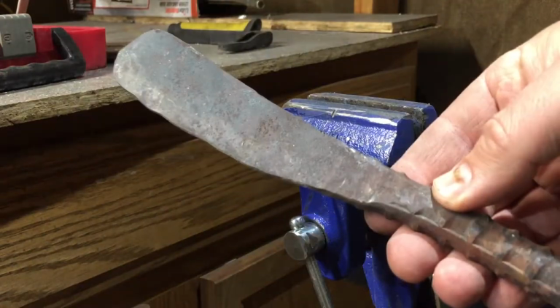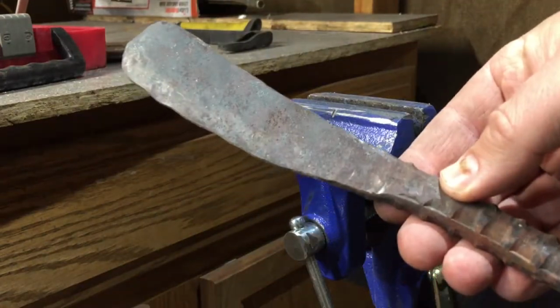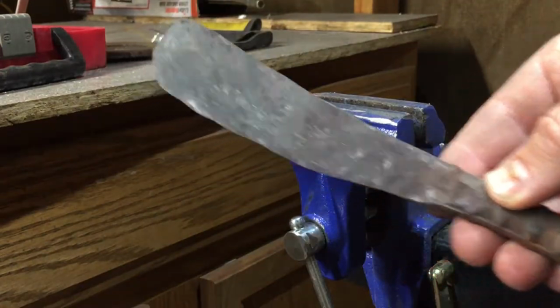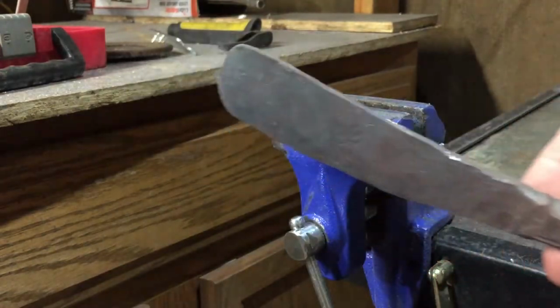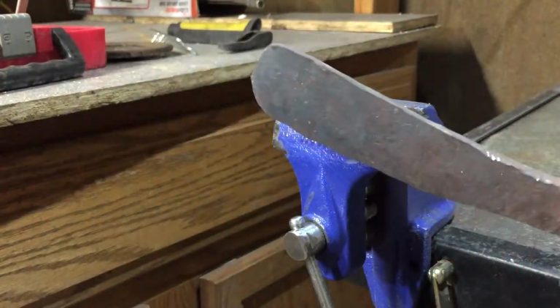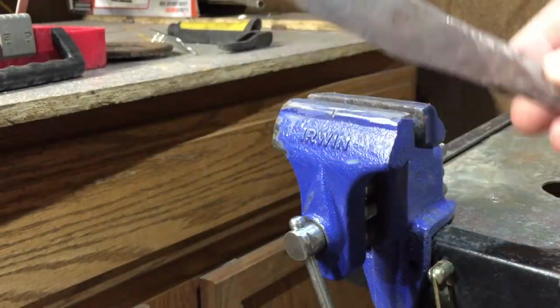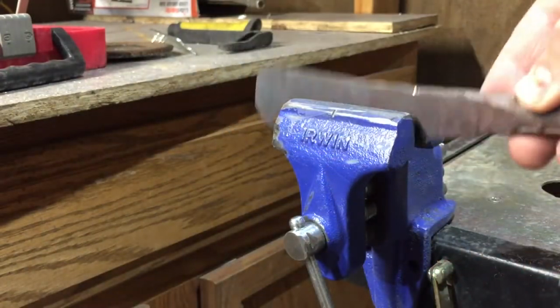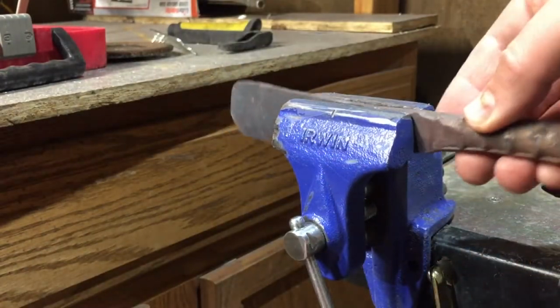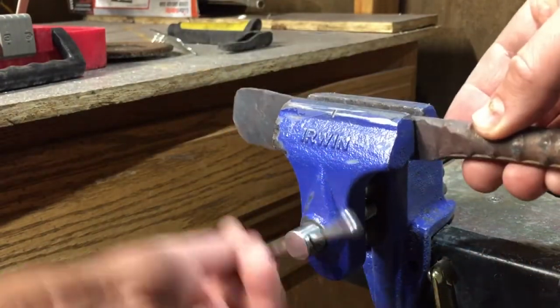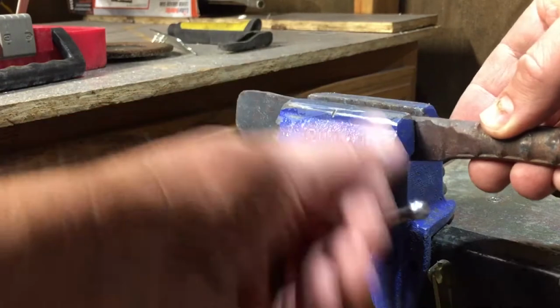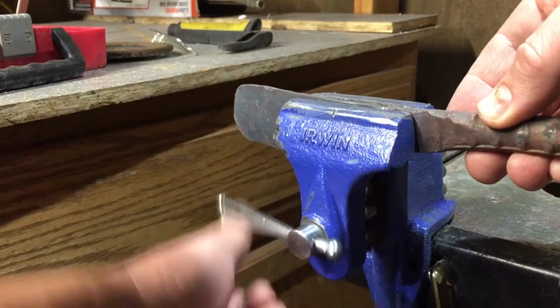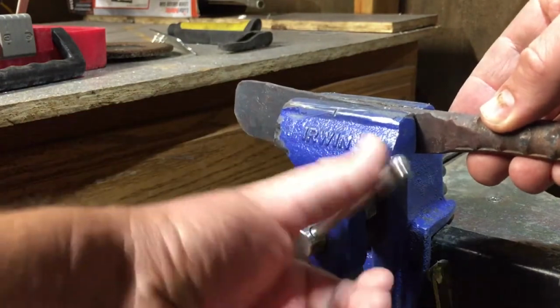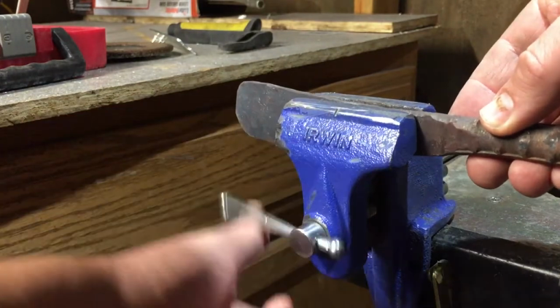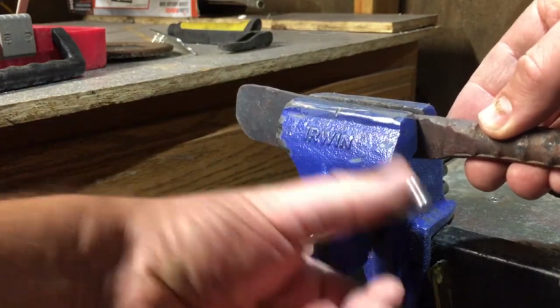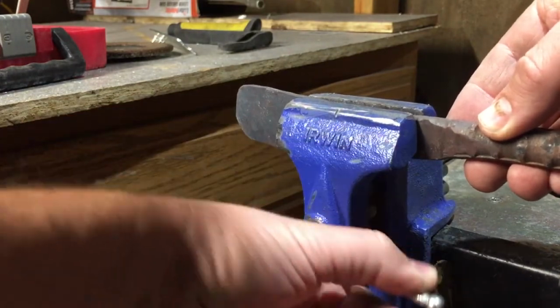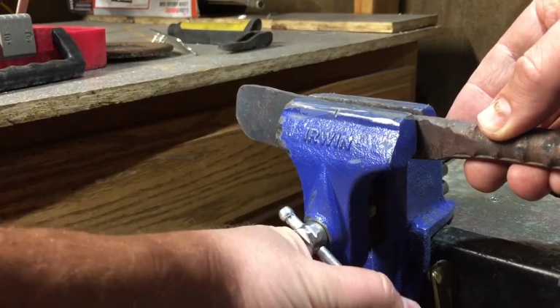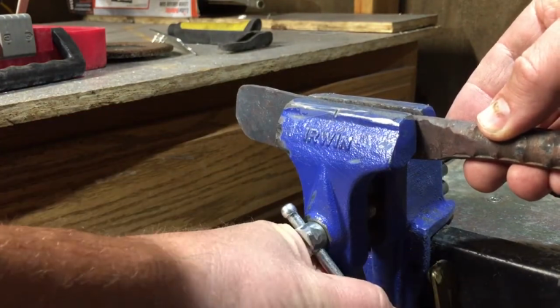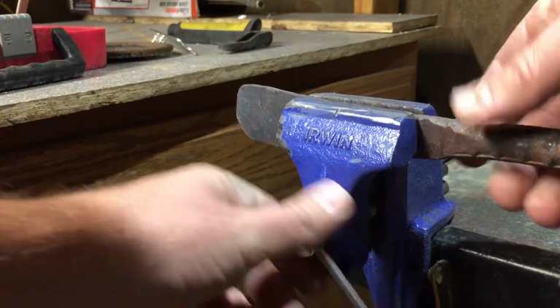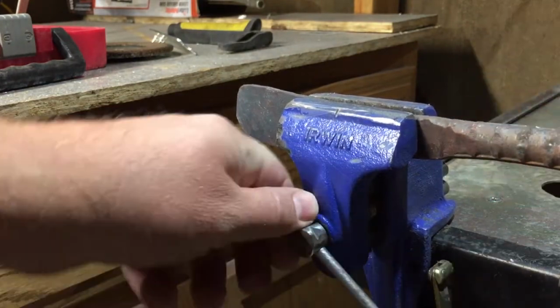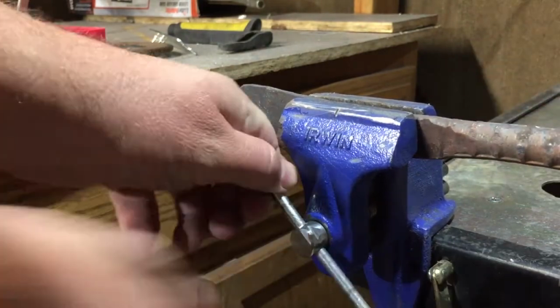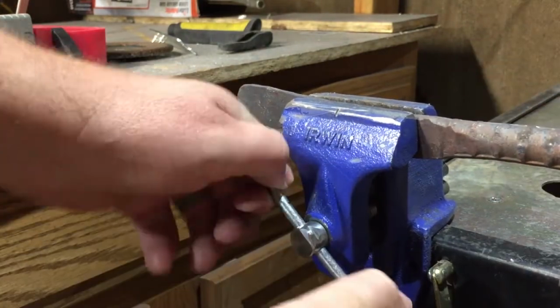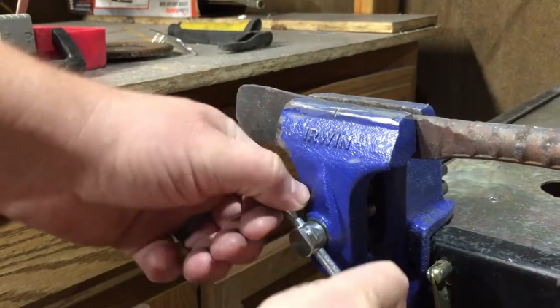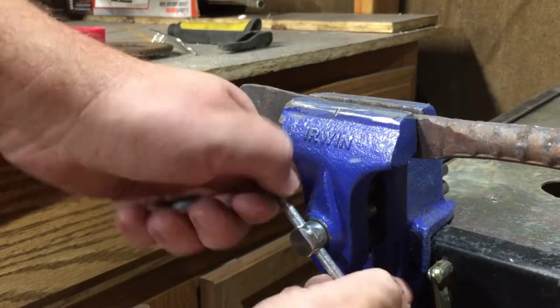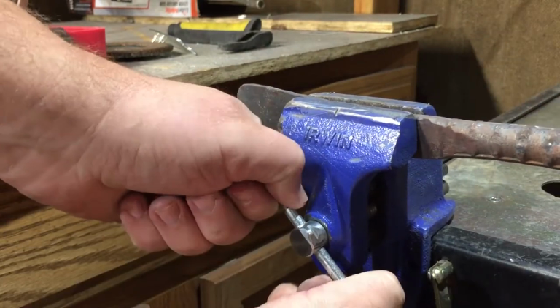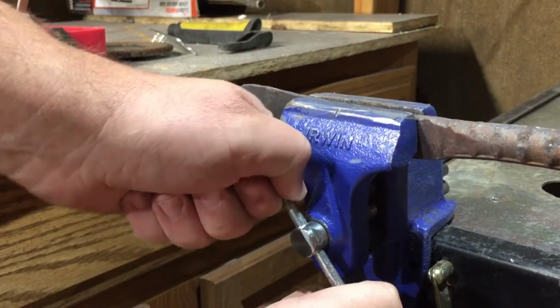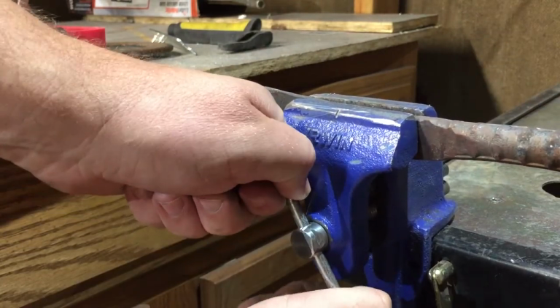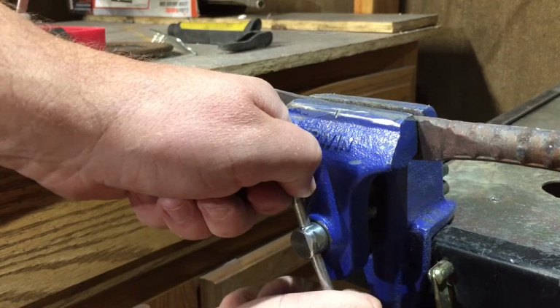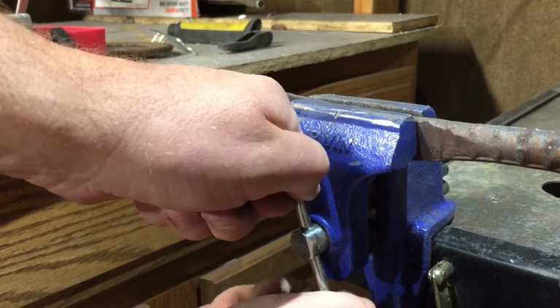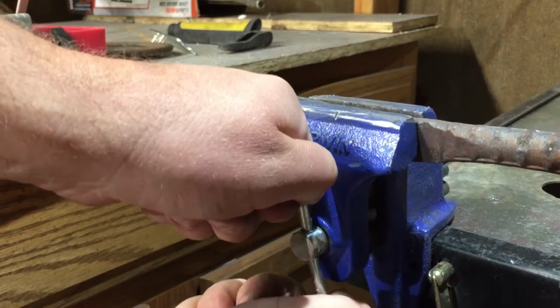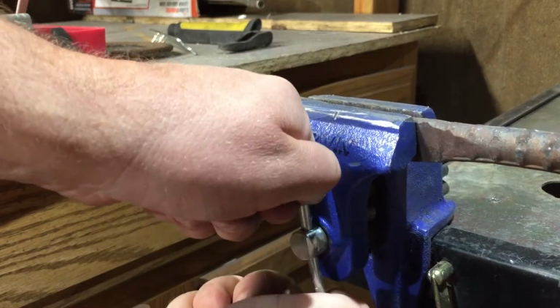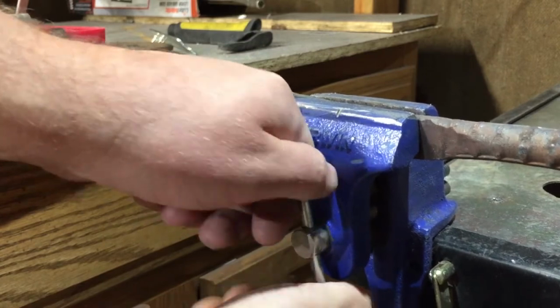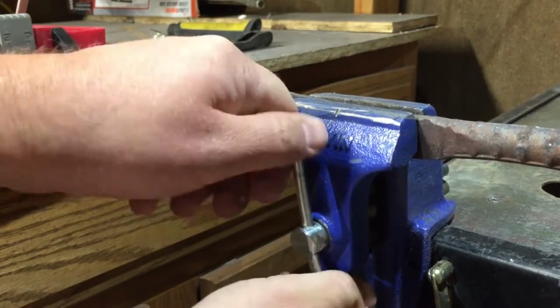Next I am going to use the grinder to trim off the excess handle material. Then we'll take it back to the forge to do the final touches on shaping the handle.